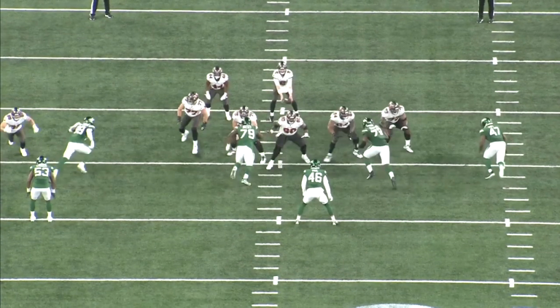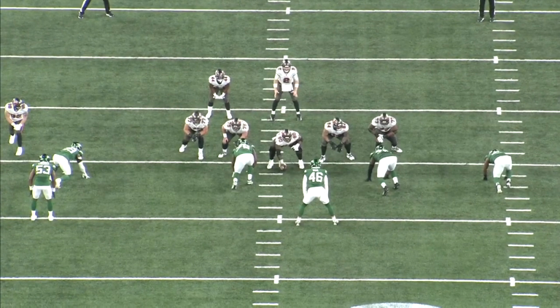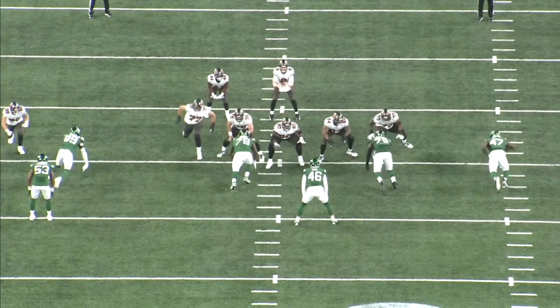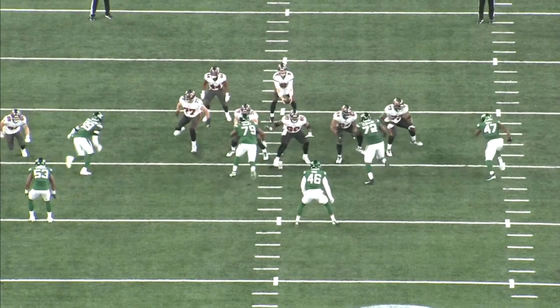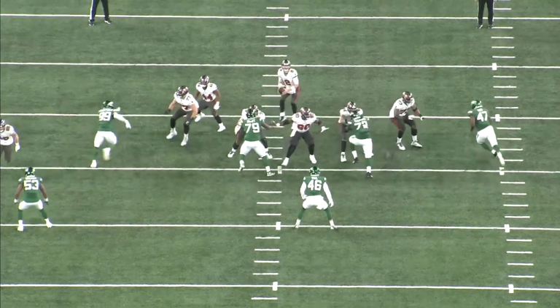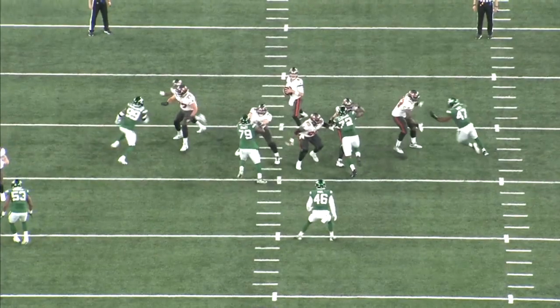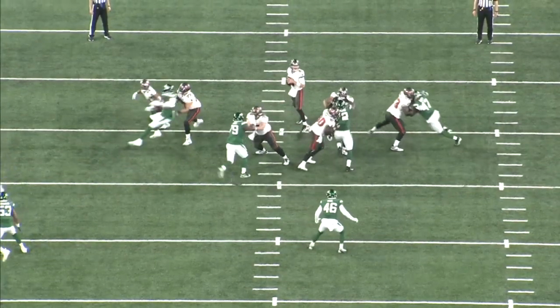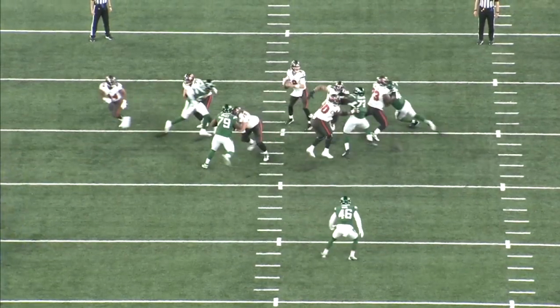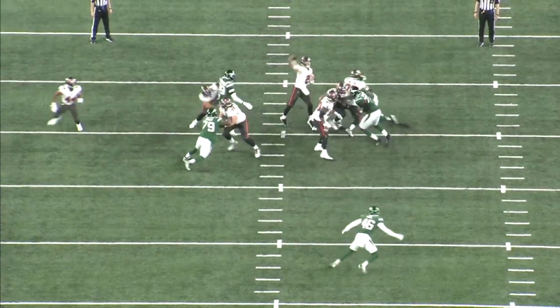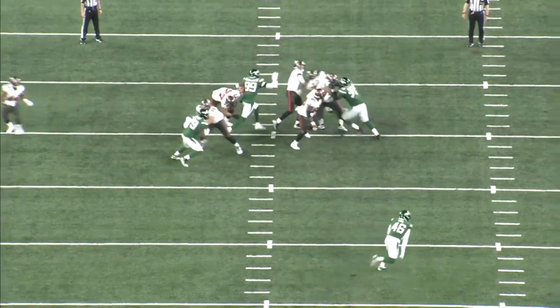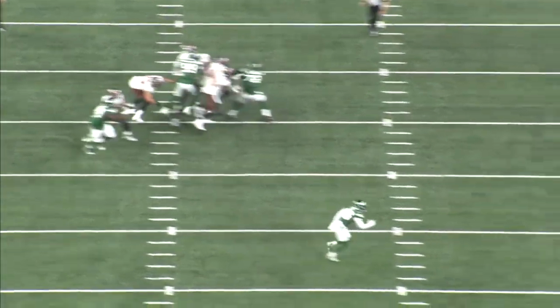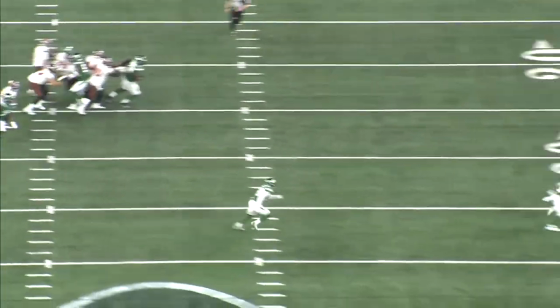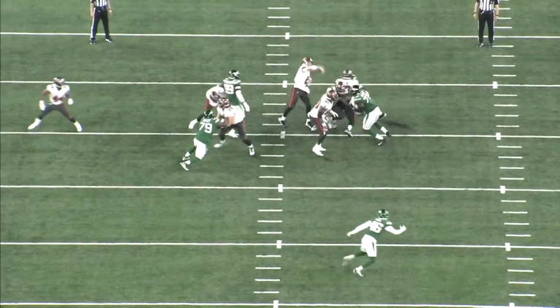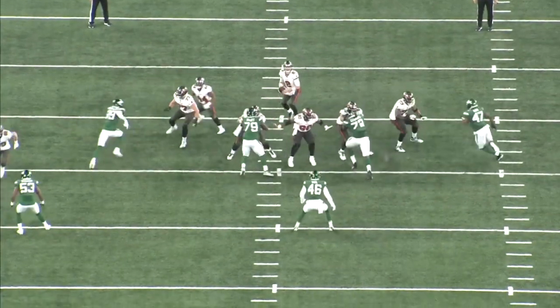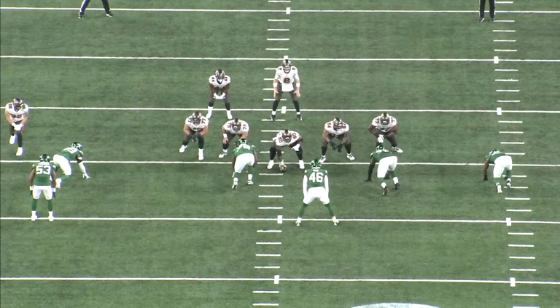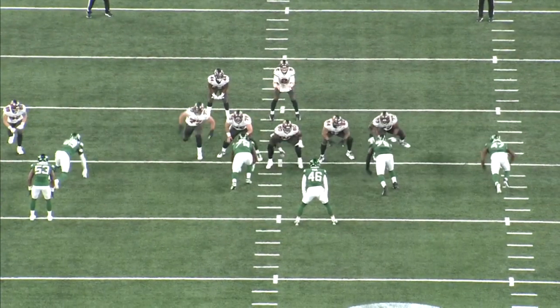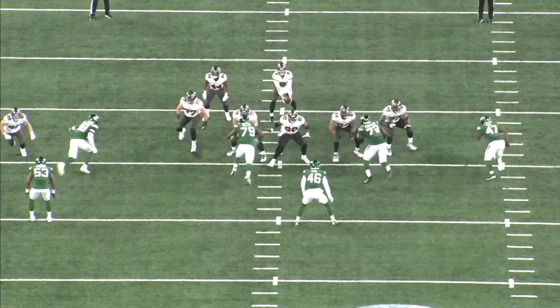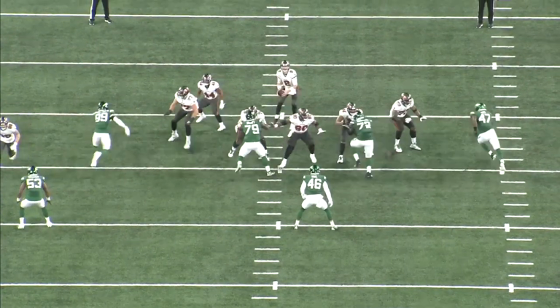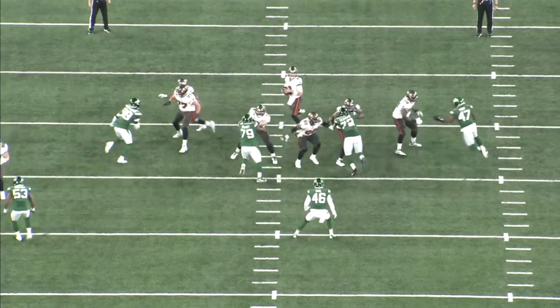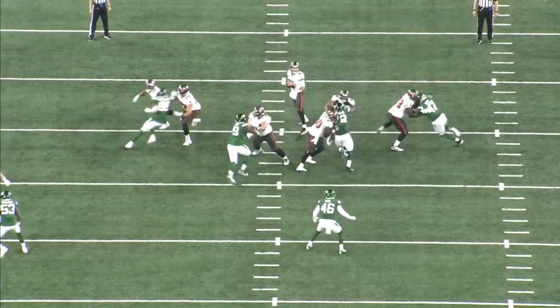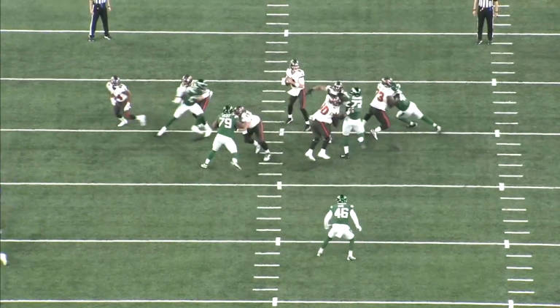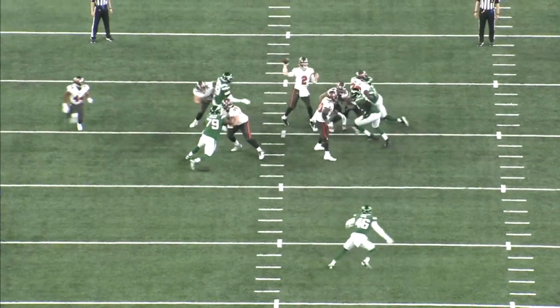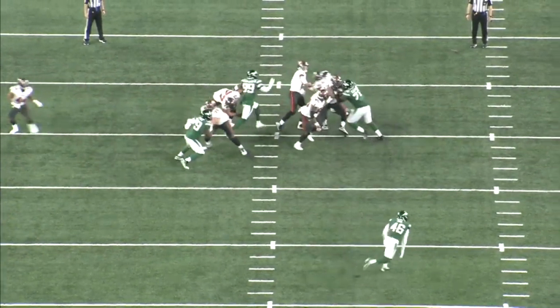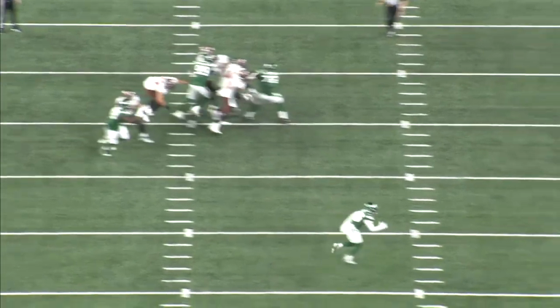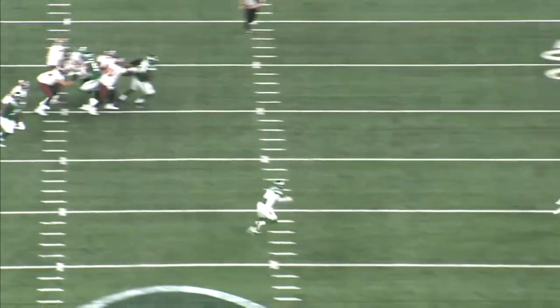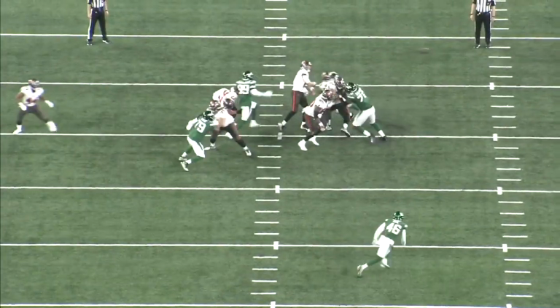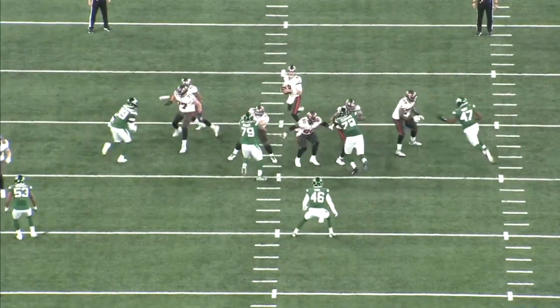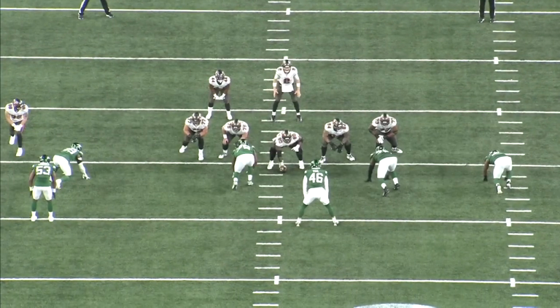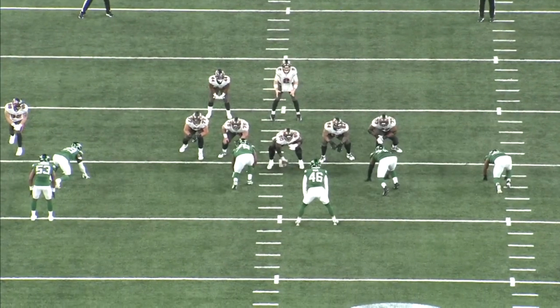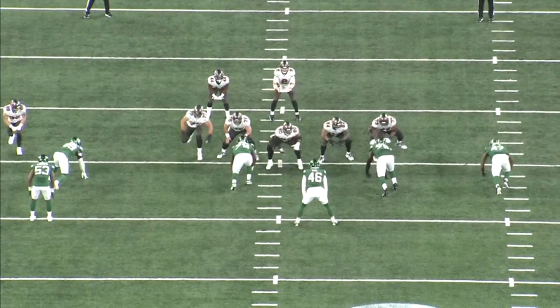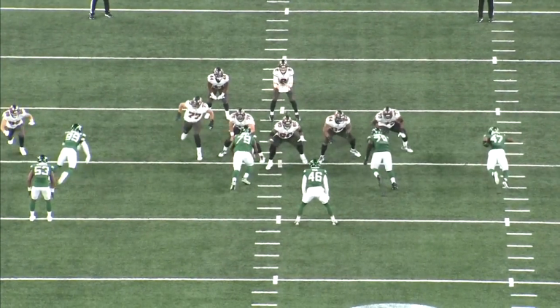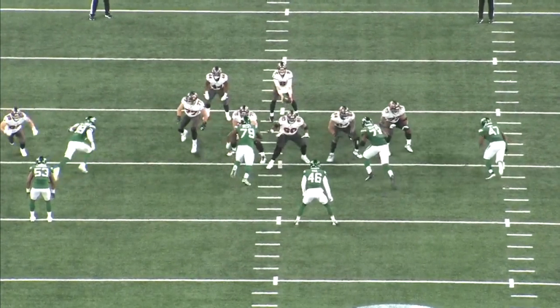In one motion he spins inside and finishes it off with the ice pick technique, where he pins his hand on the back and propels himself to the quarterback. That definitely would have been a sack if the QB had held onto the ball.